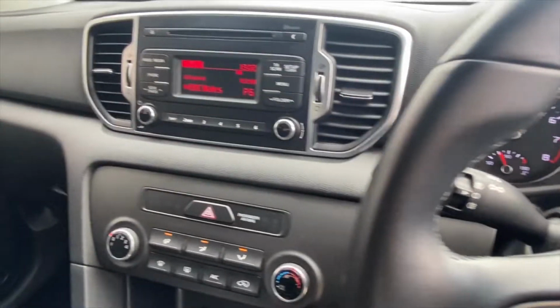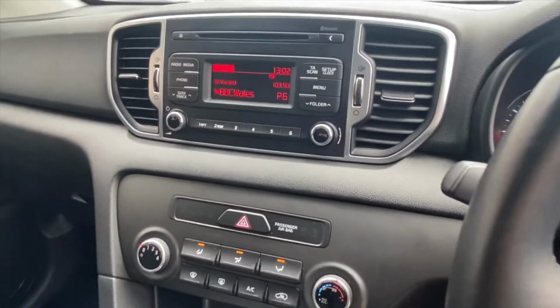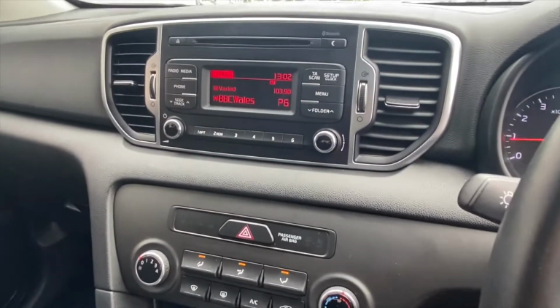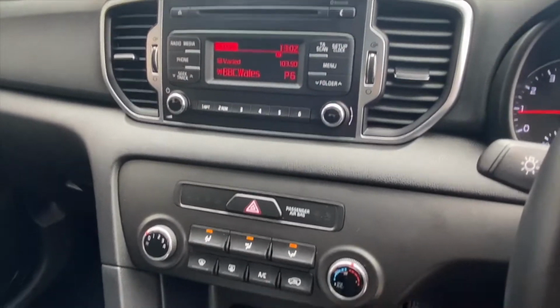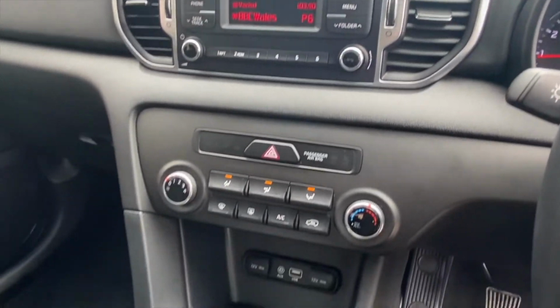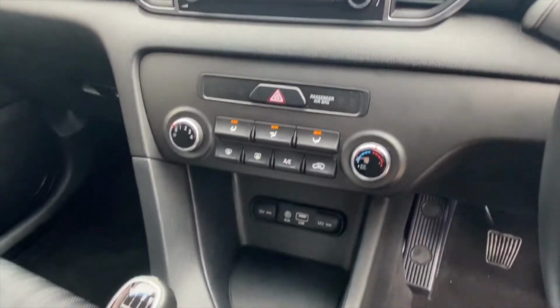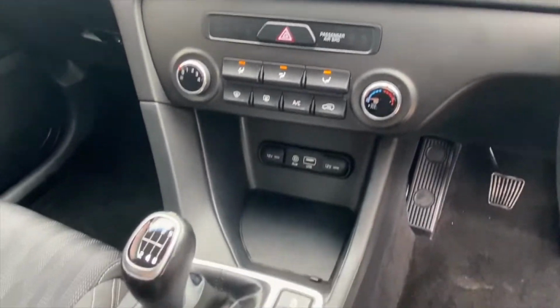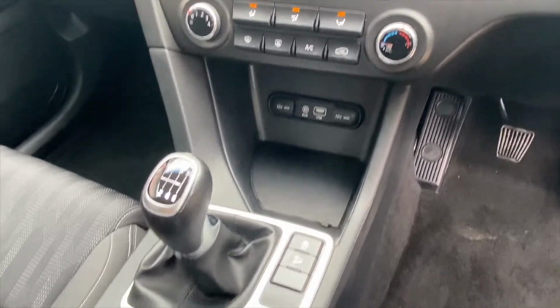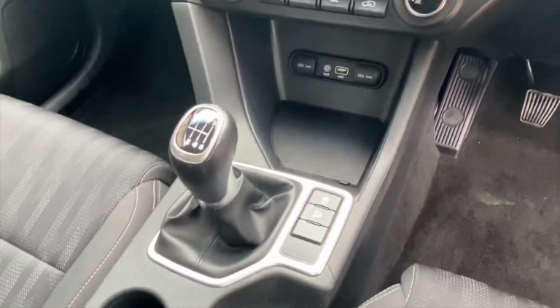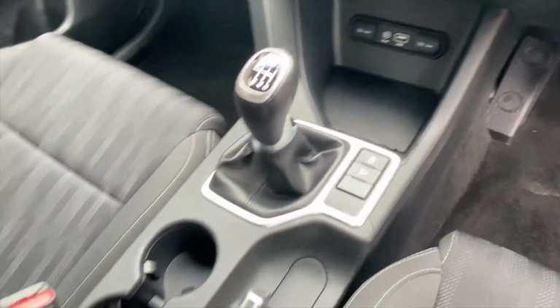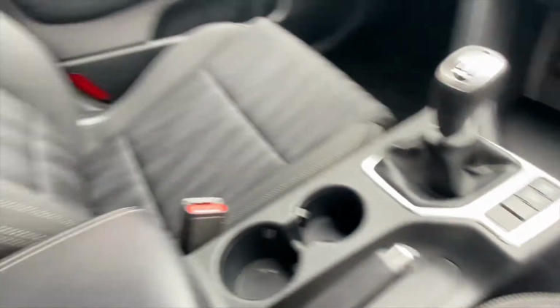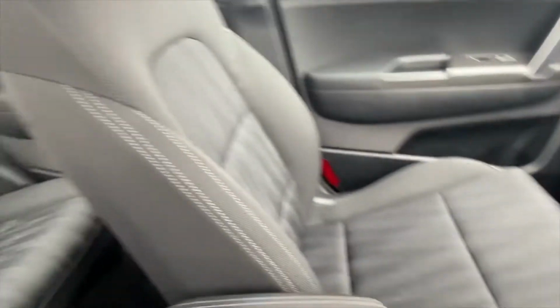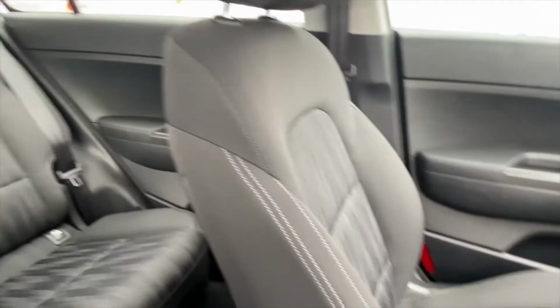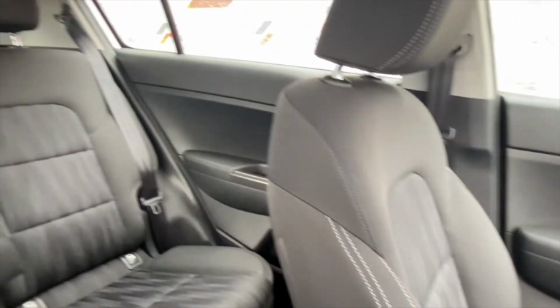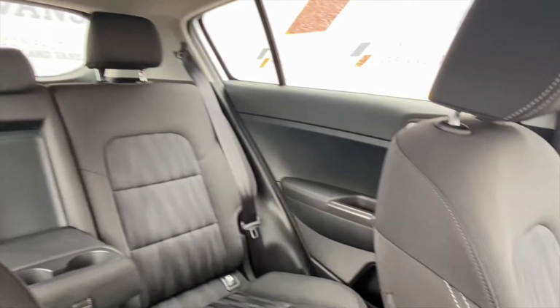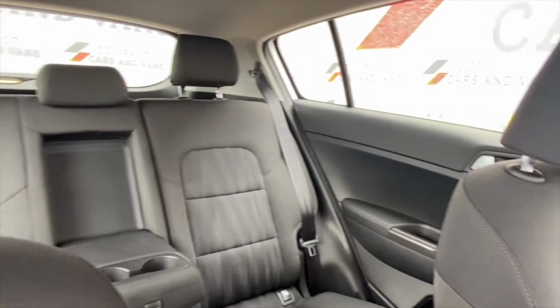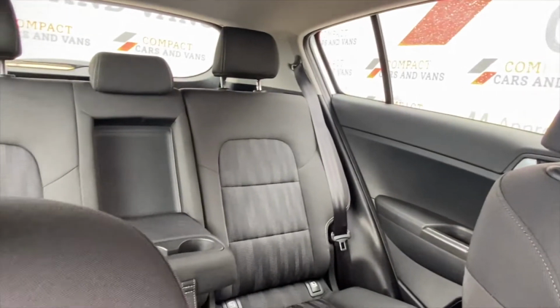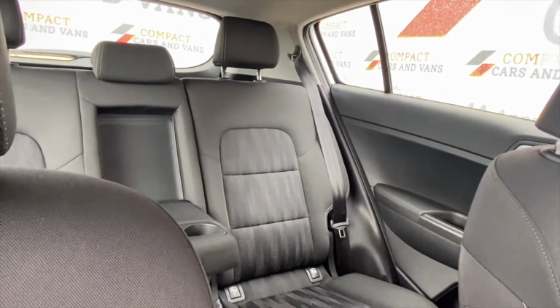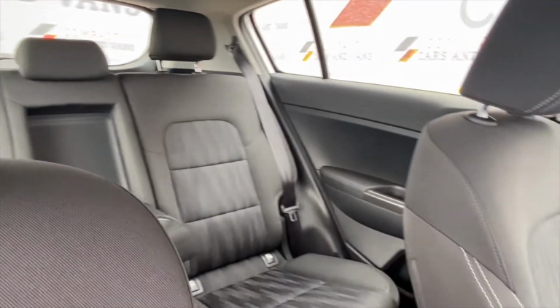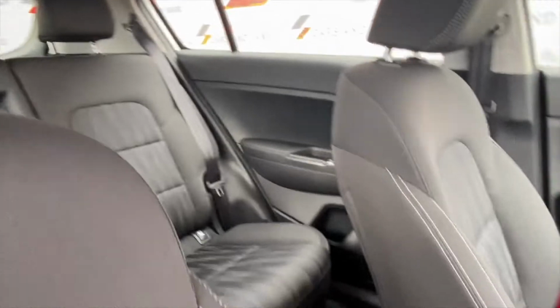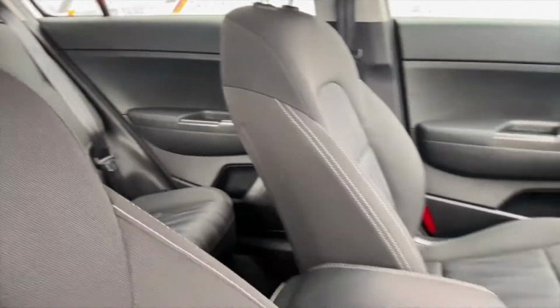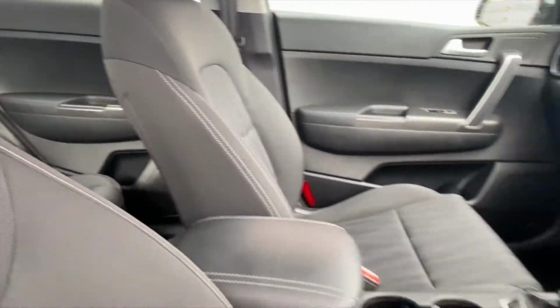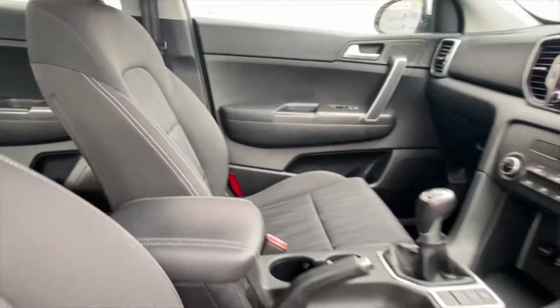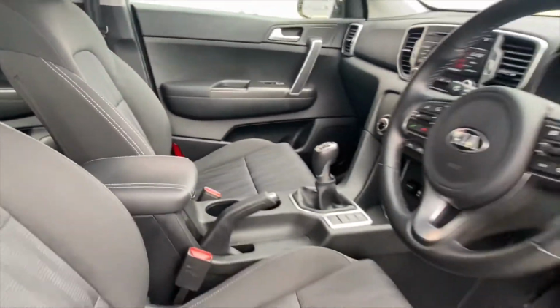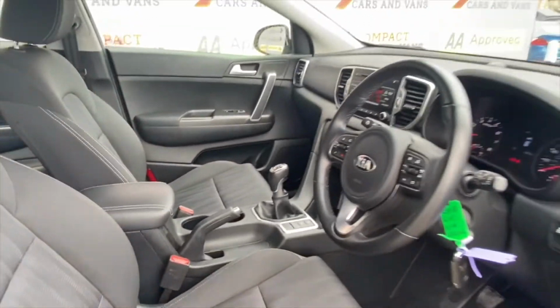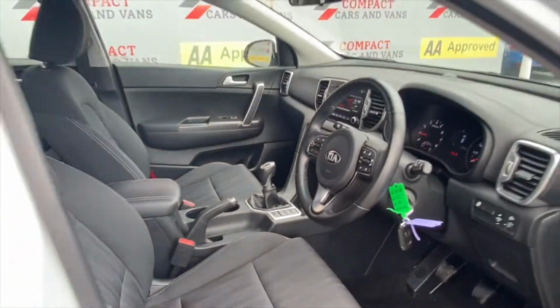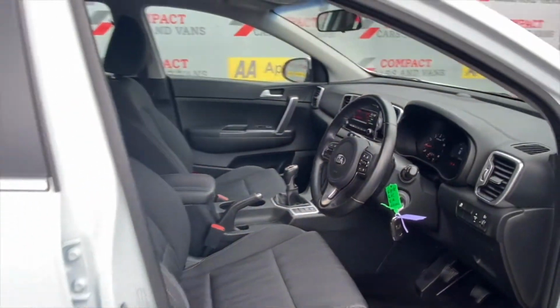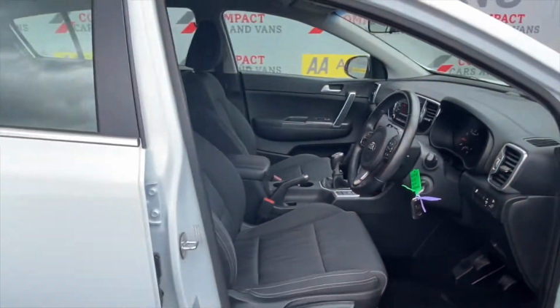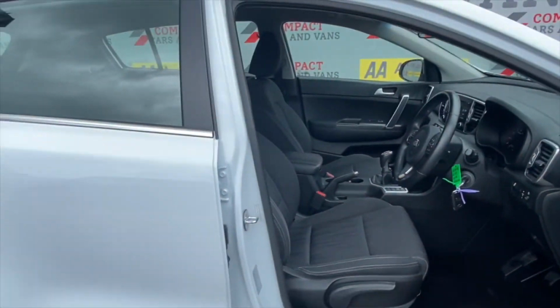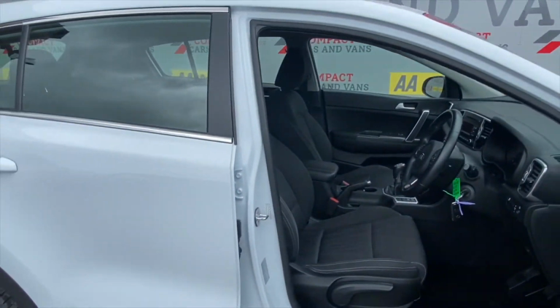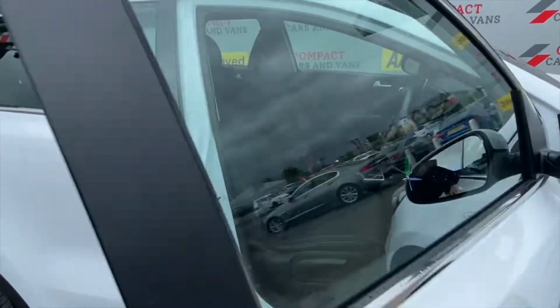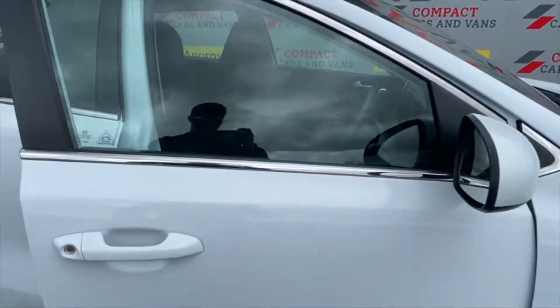Inside, the Kia also benefits from superb features including cruise control, air conditioning, a six-speed manual gearbox, telephone connection, and so much more. Come down to Compact Cars and Vans today to see this Kia Sportage for yourself.